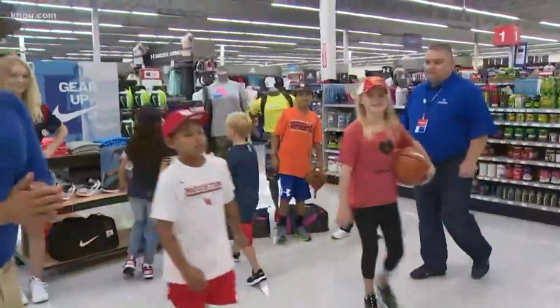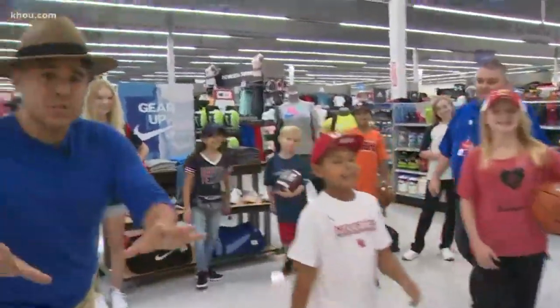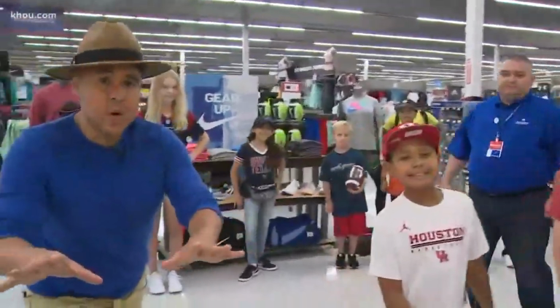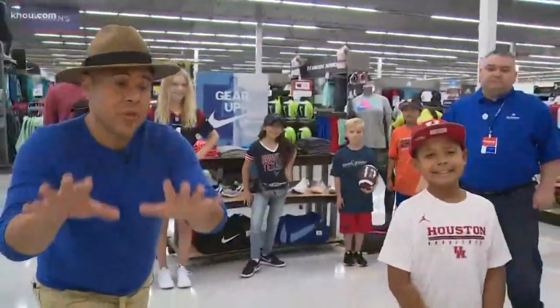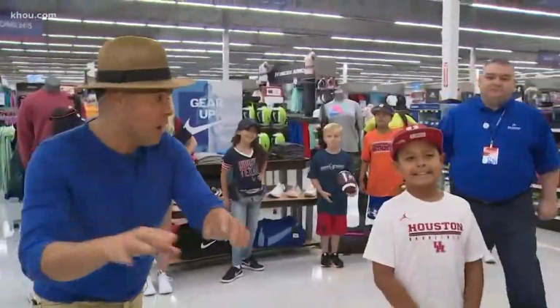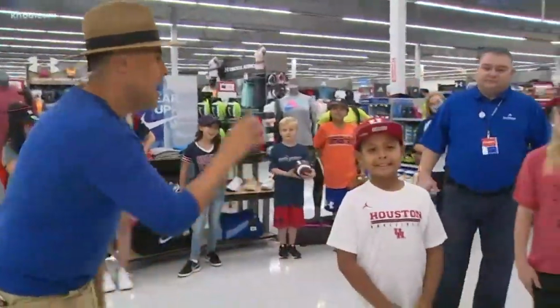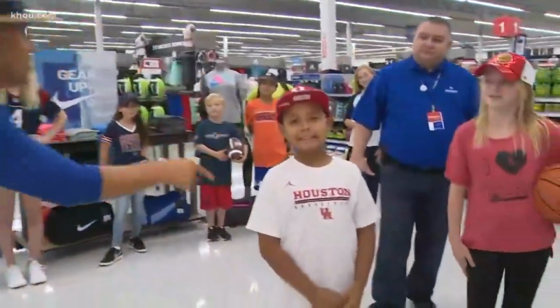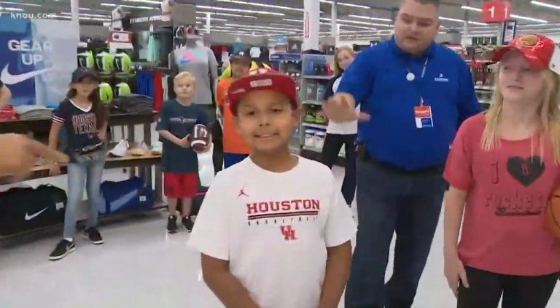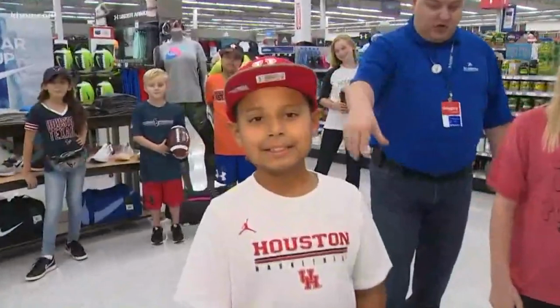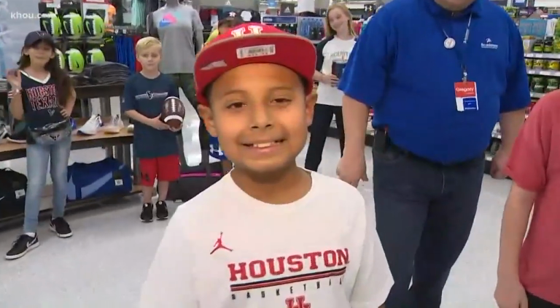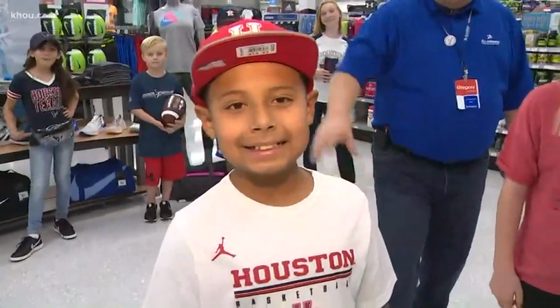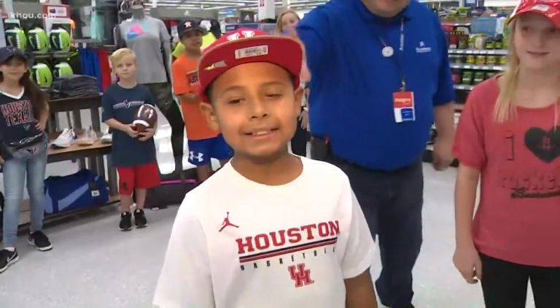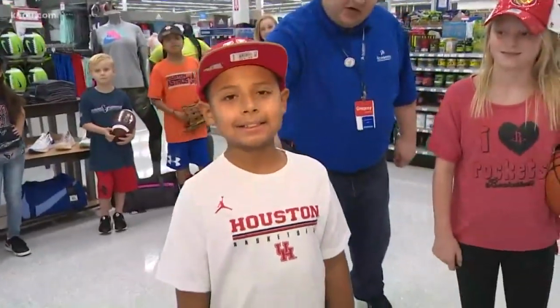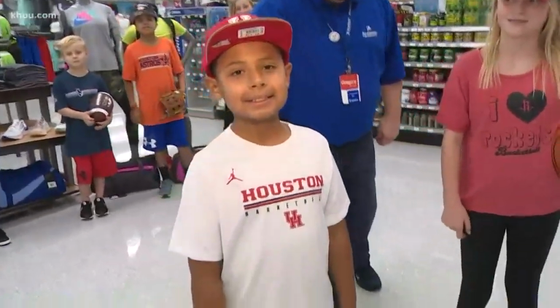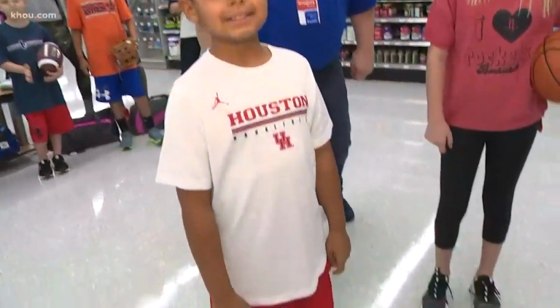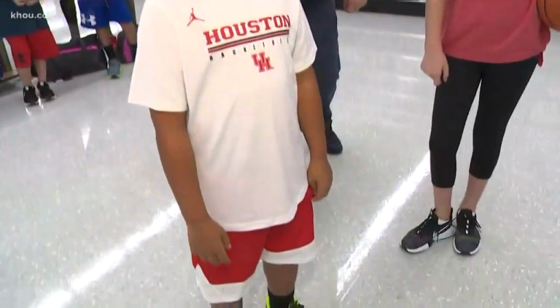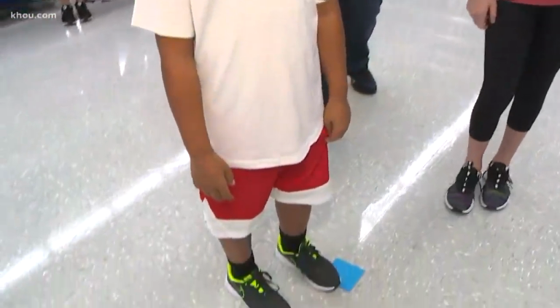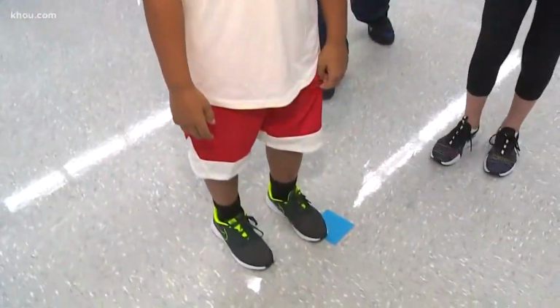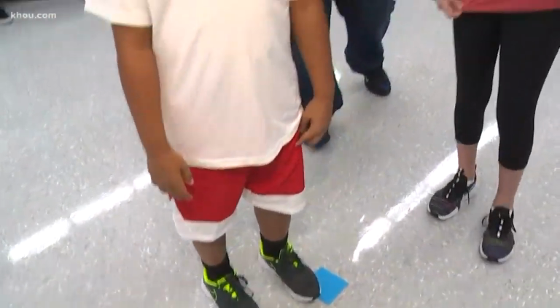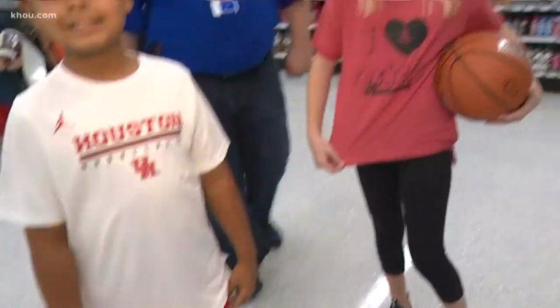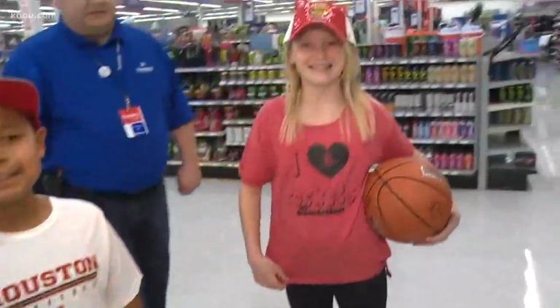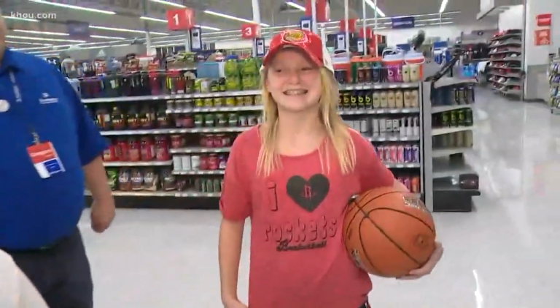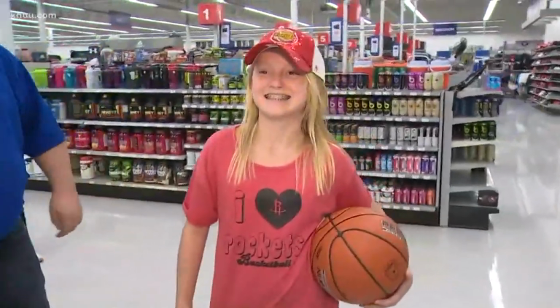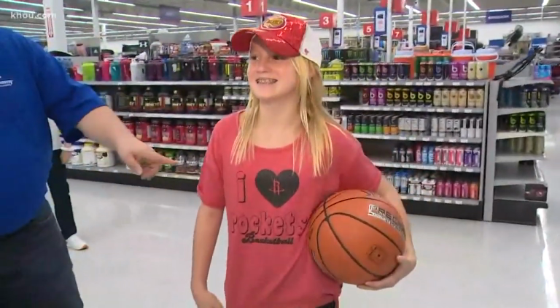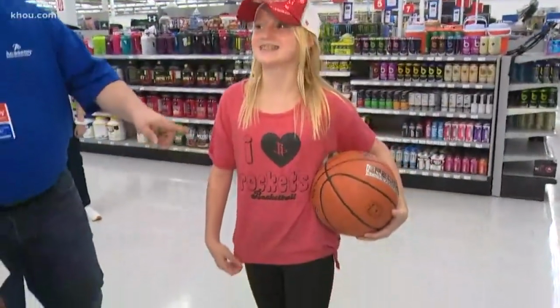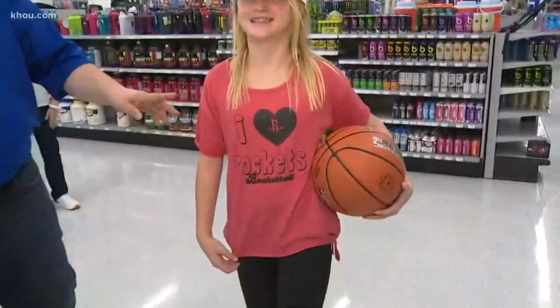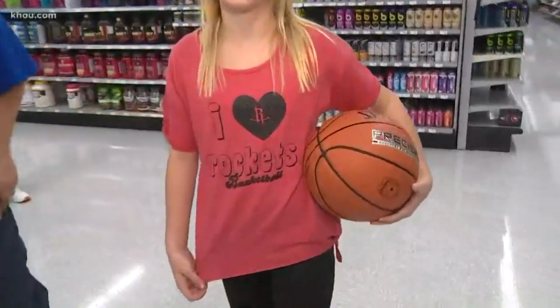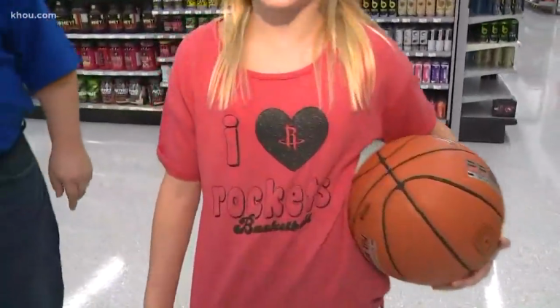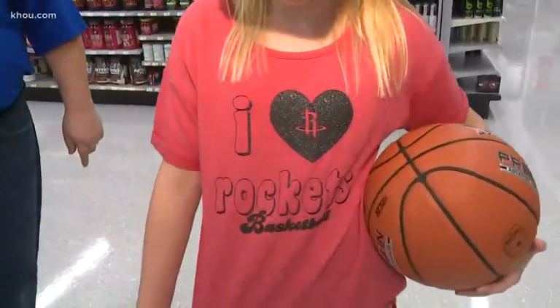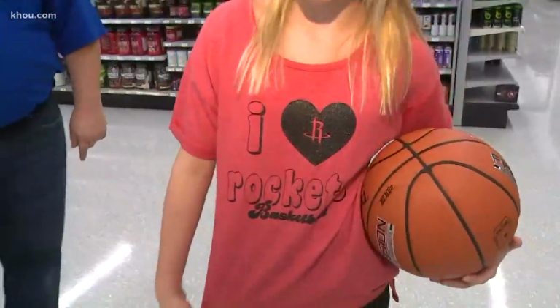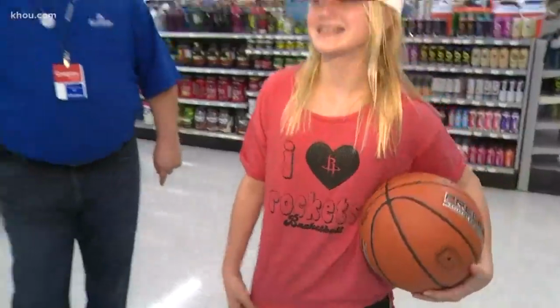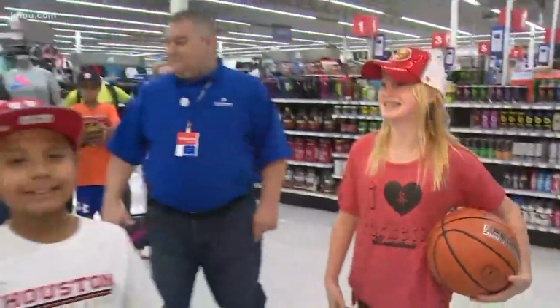Most of the looks right here under $30. I love it. U of H all the way — U of H head-to-toe from hat to t-shirt. He's ready to go to the game. And then we love our Rockets. How much is that personalized t-shirt going for? $14.98. Thank you, guys.